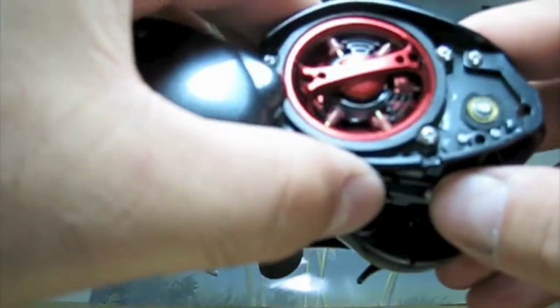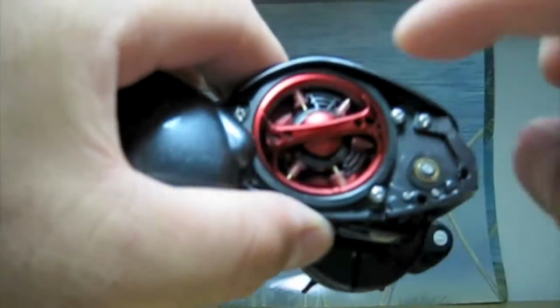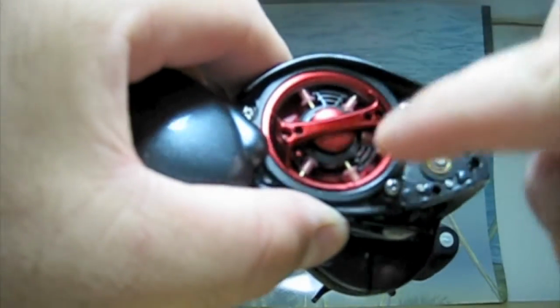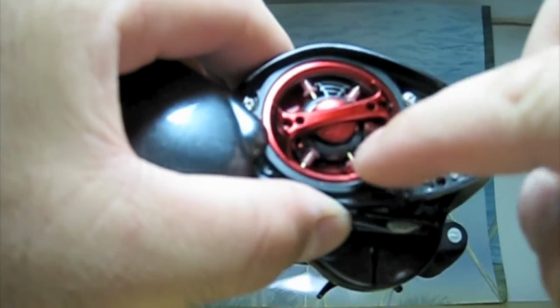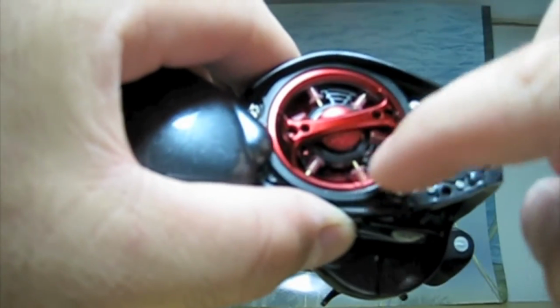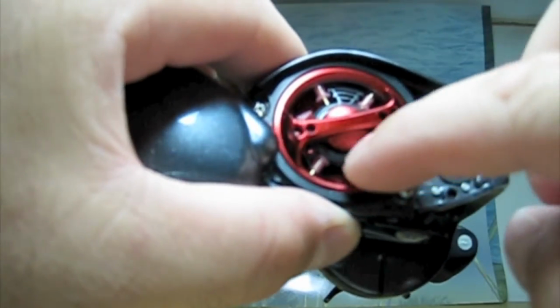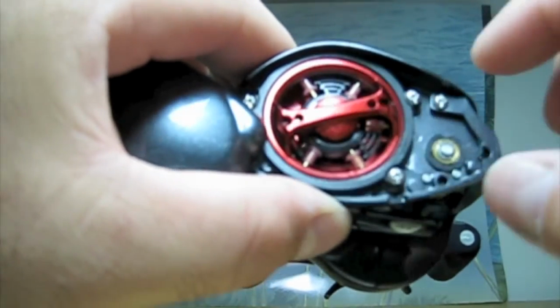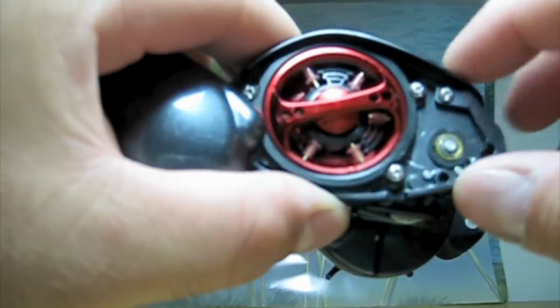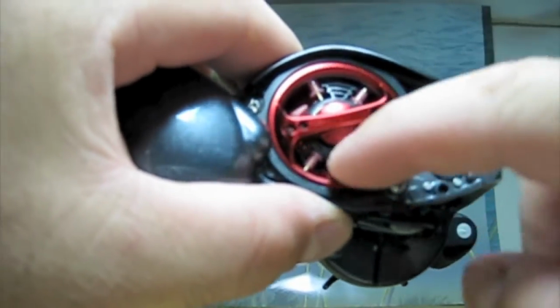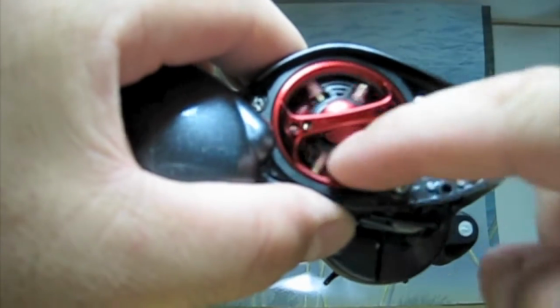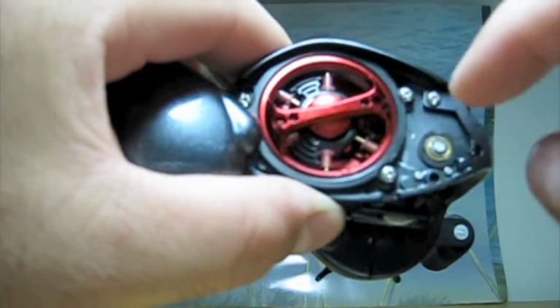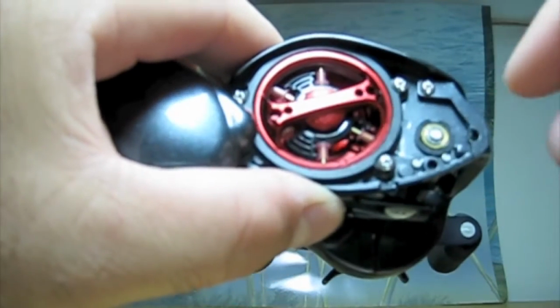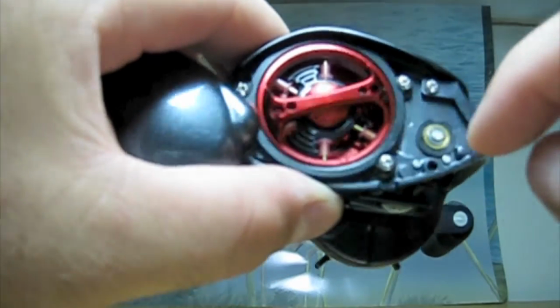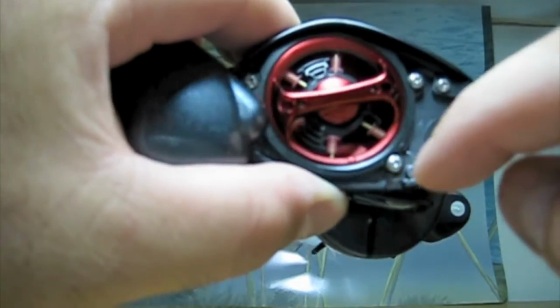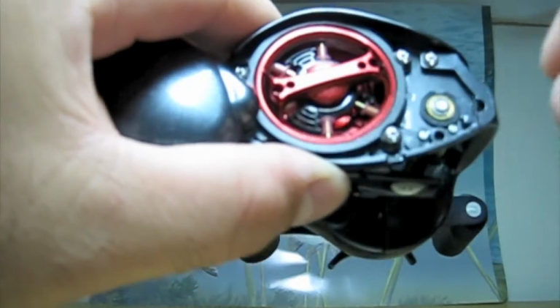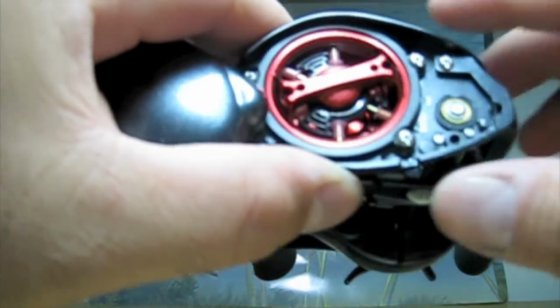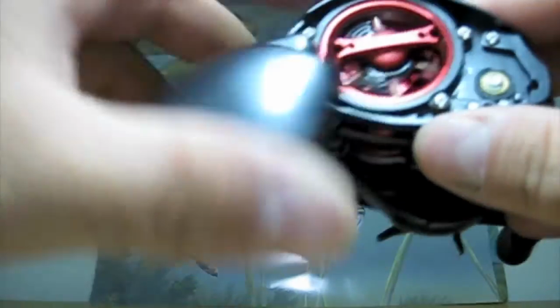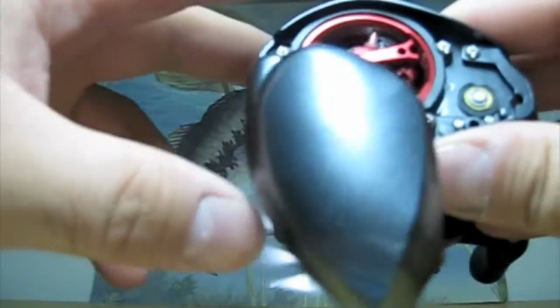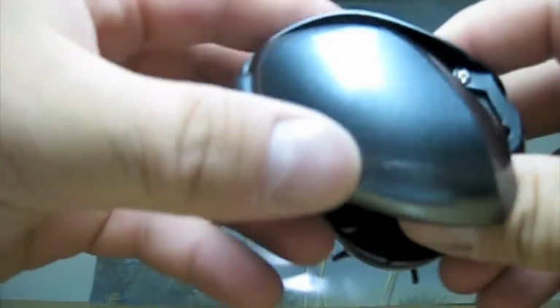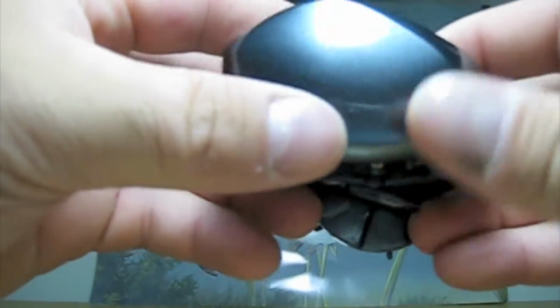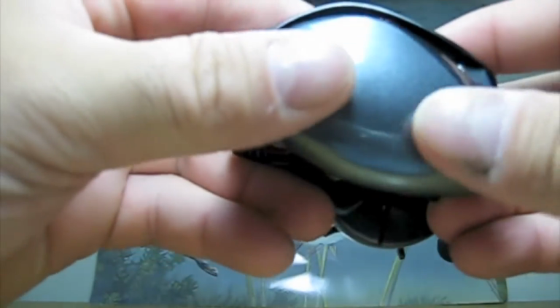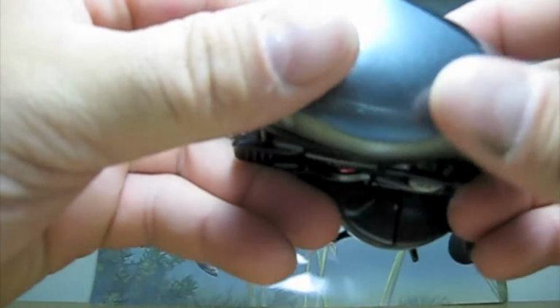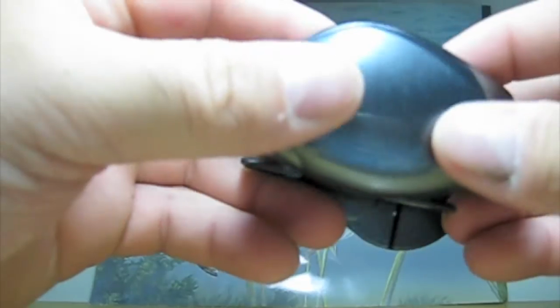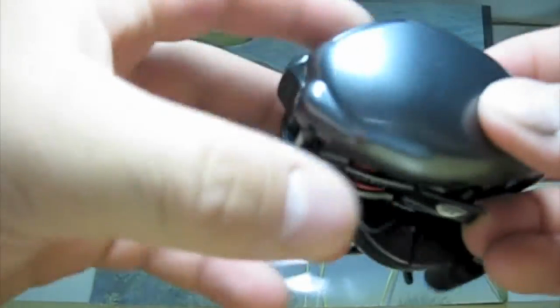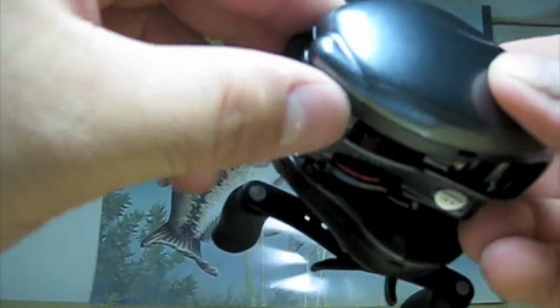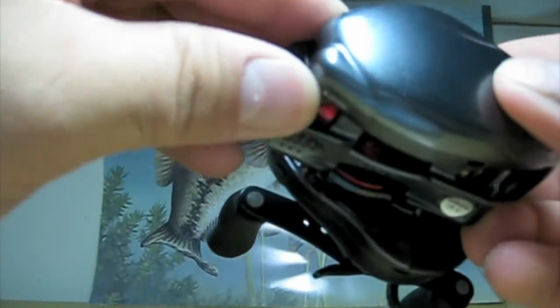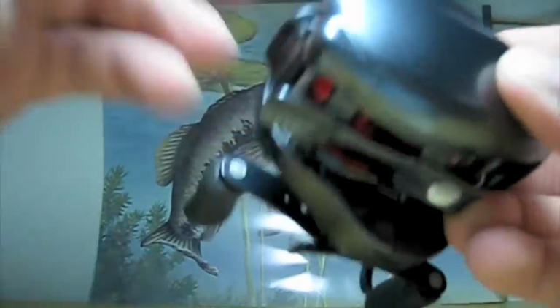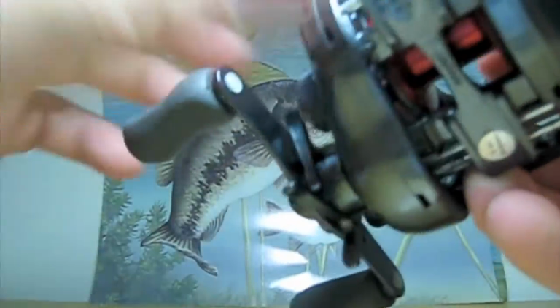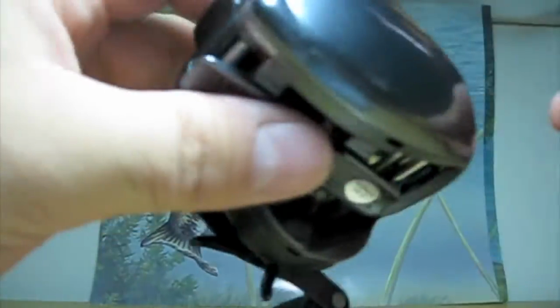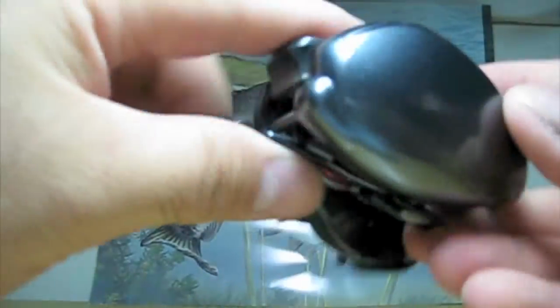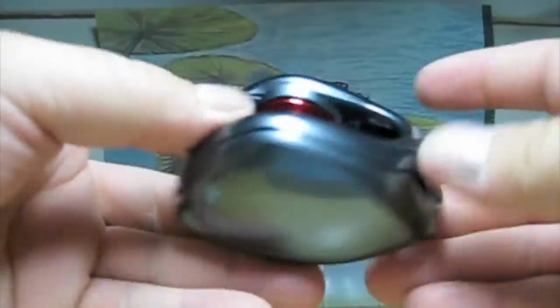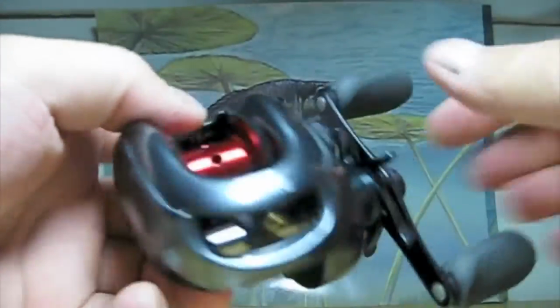It has the same braking system as the Corrado. Closes and opens nice and easy.